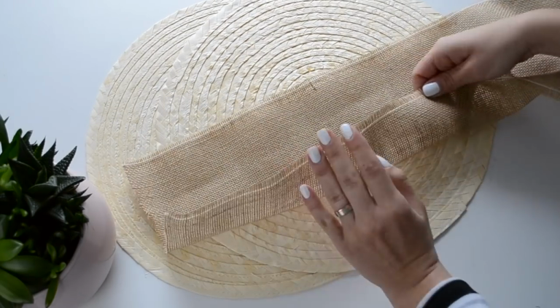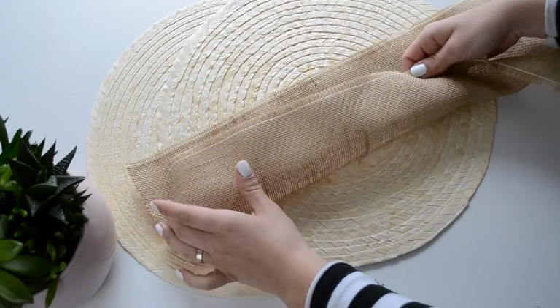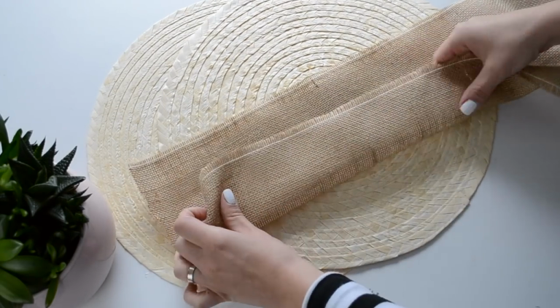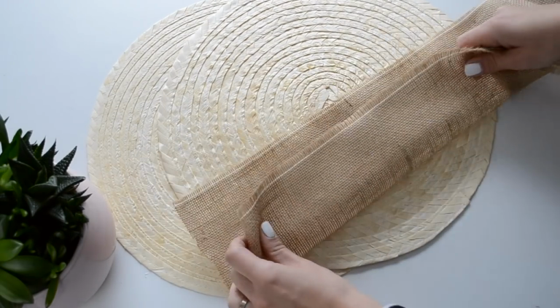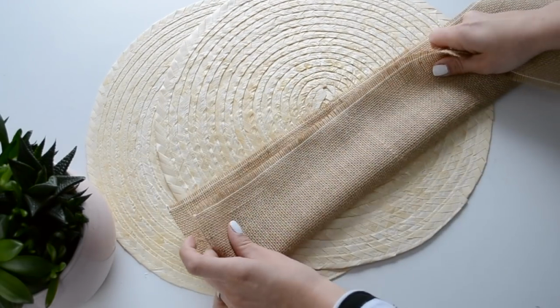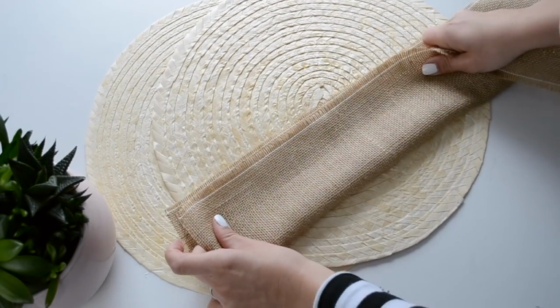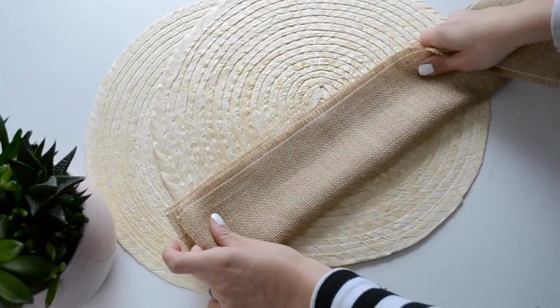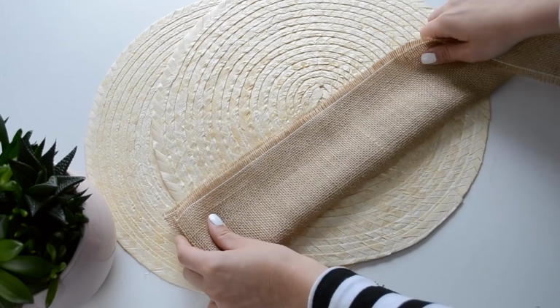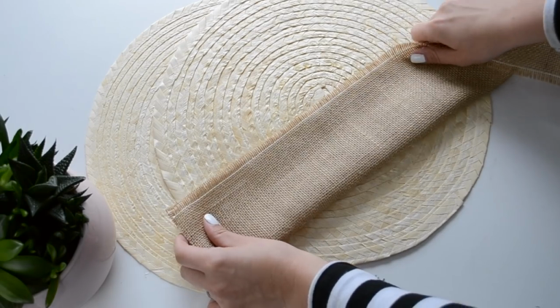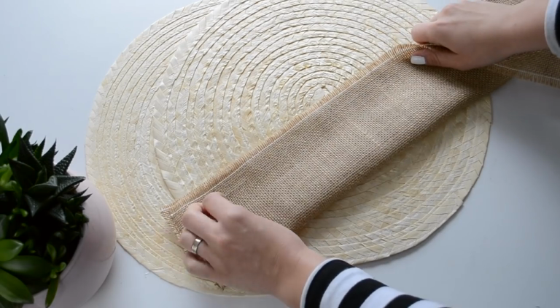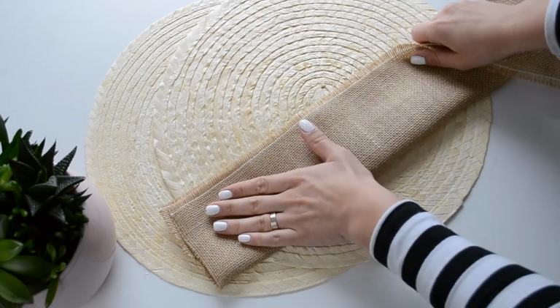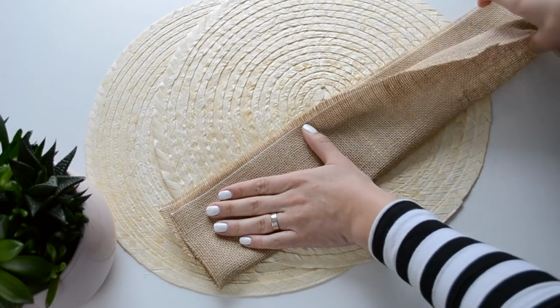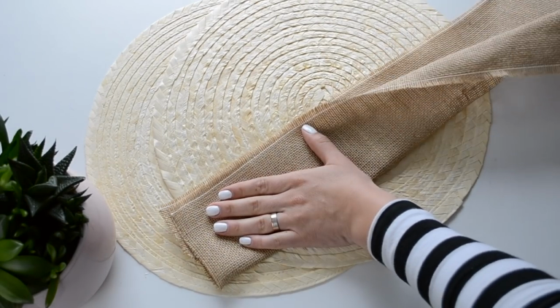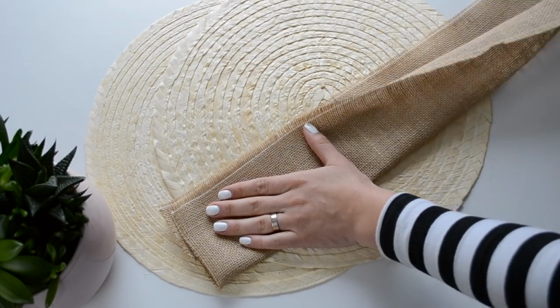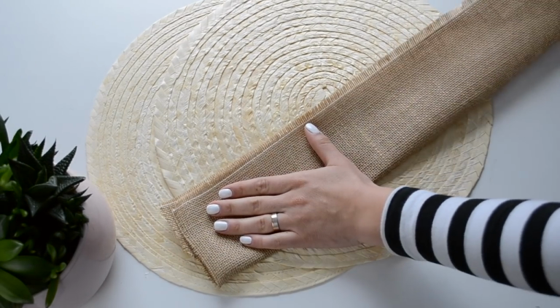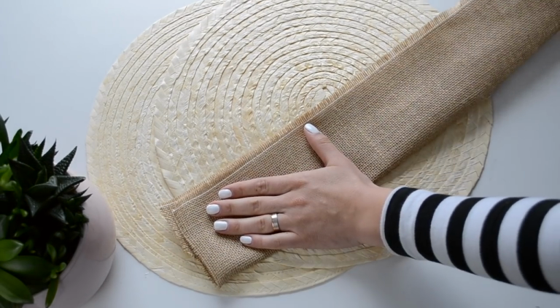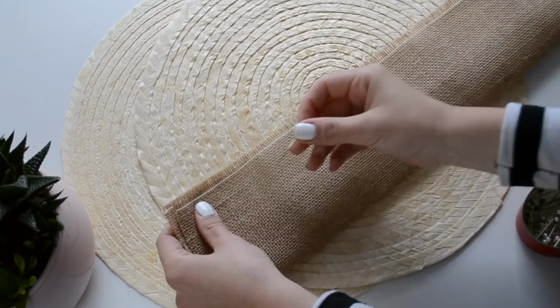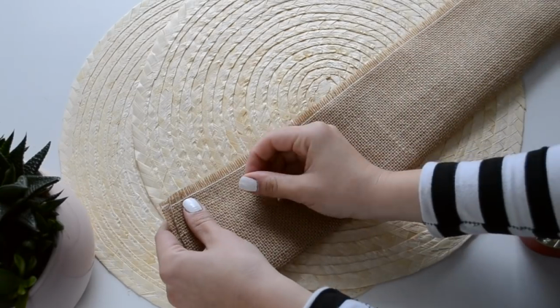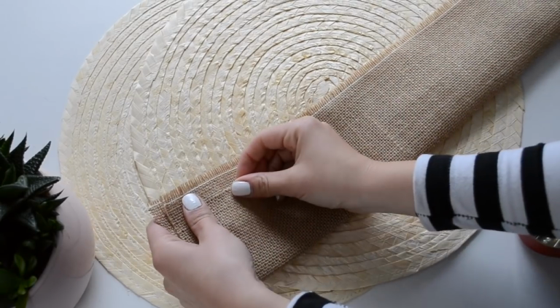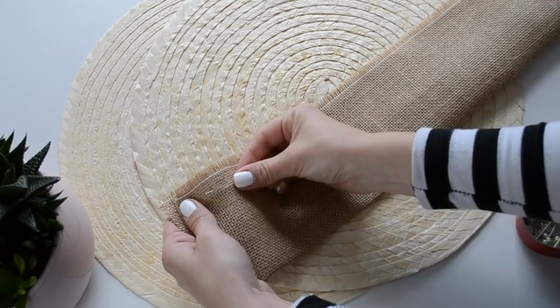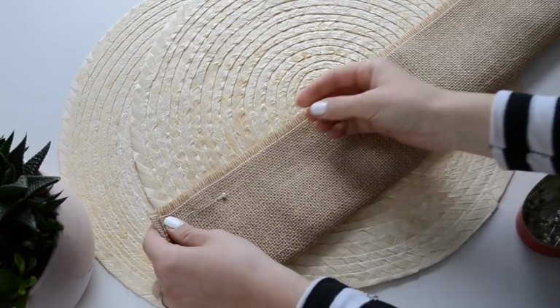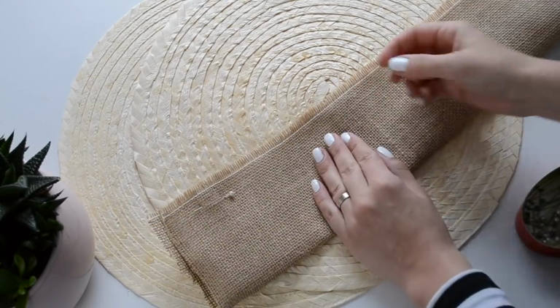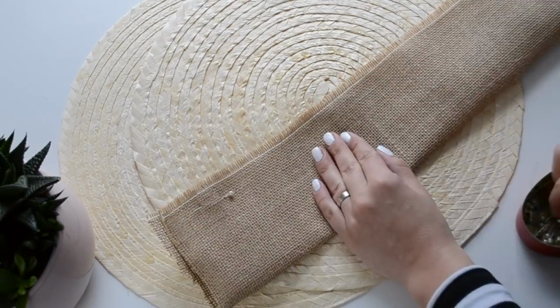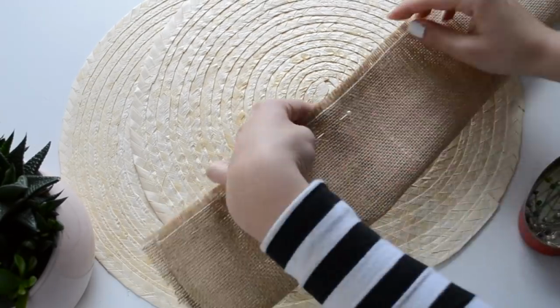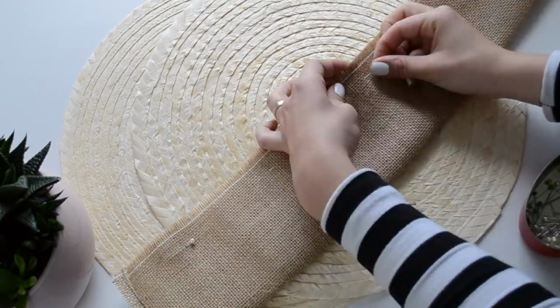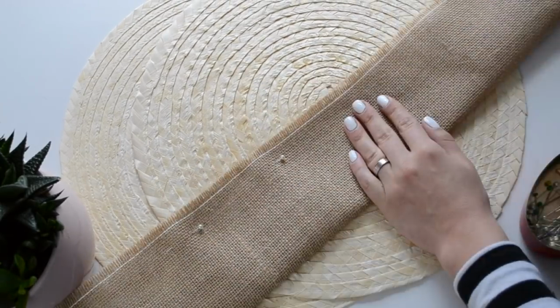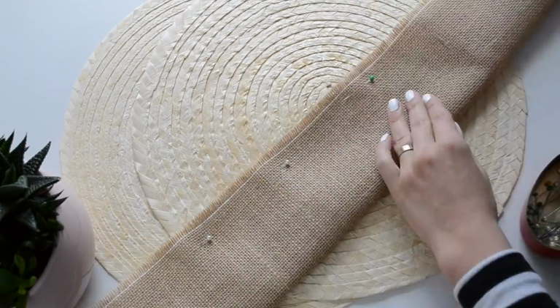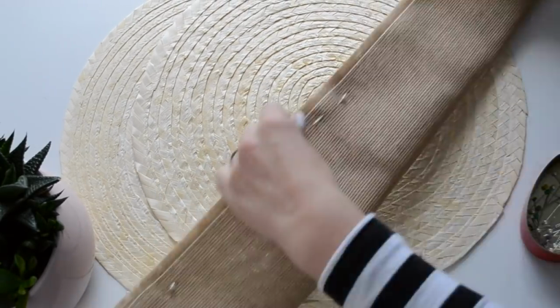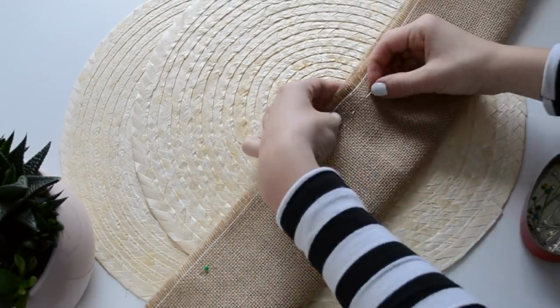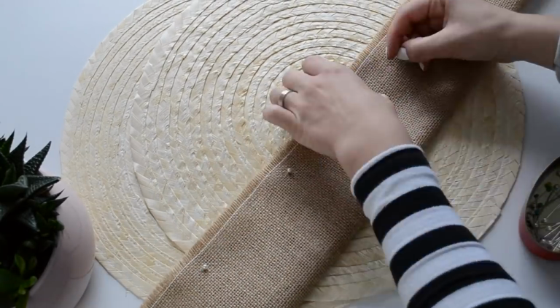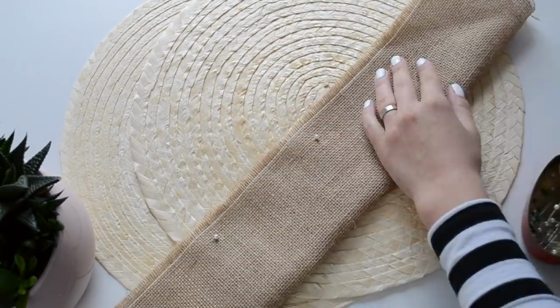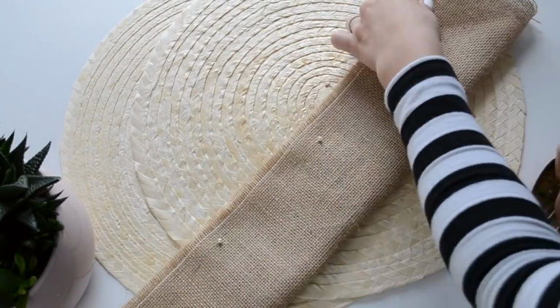The first thing I did was to fold my burlap fabric in half just to double the fabric so my bag will be sturdier. I used some pins to hold the fabric in place and stitched it on one side to create this longer strip.